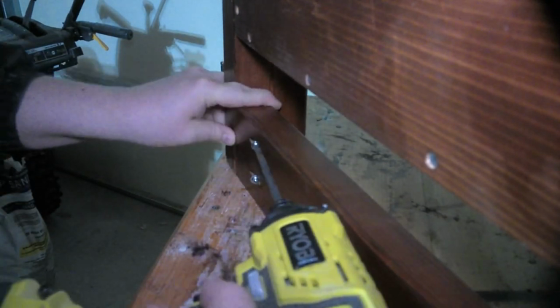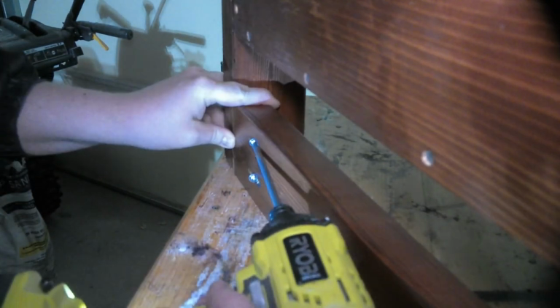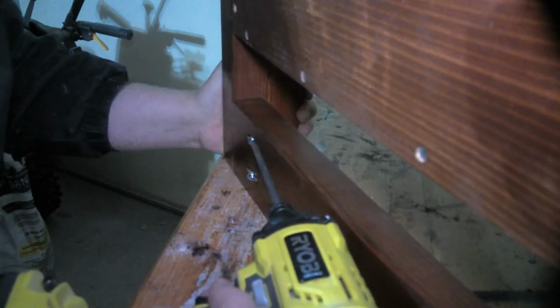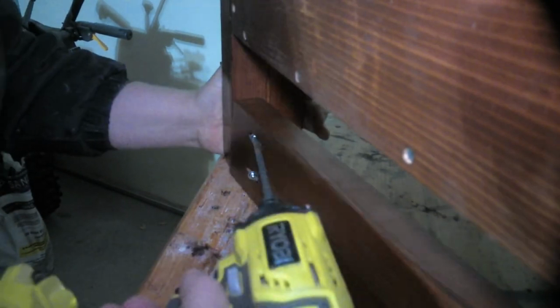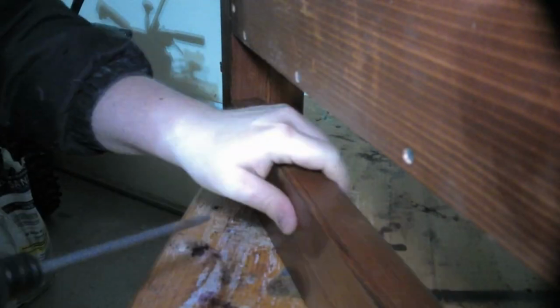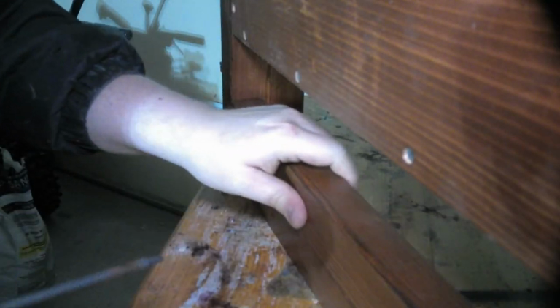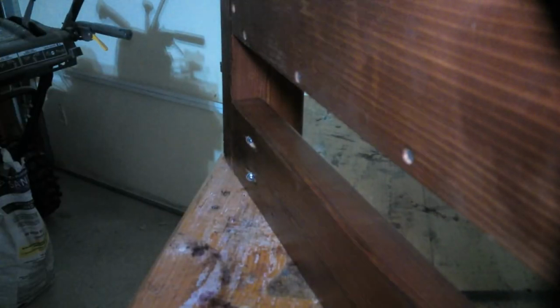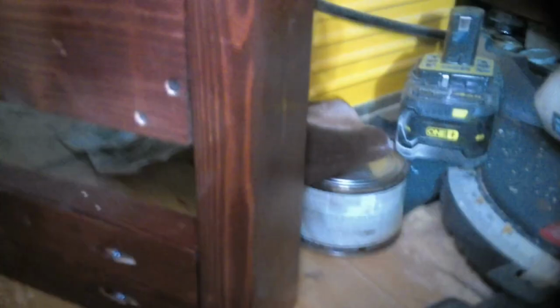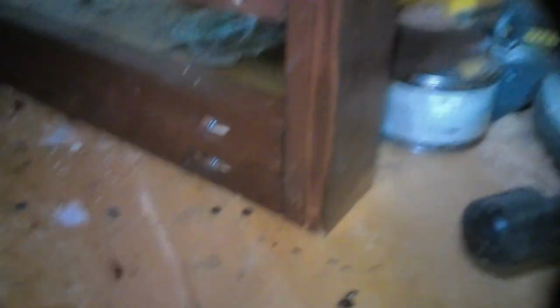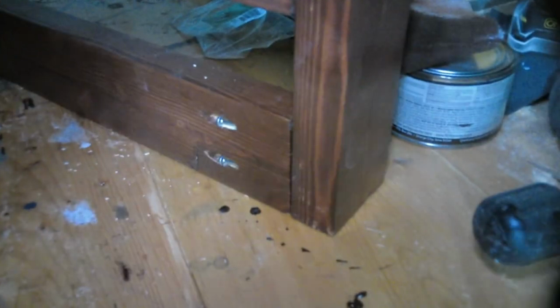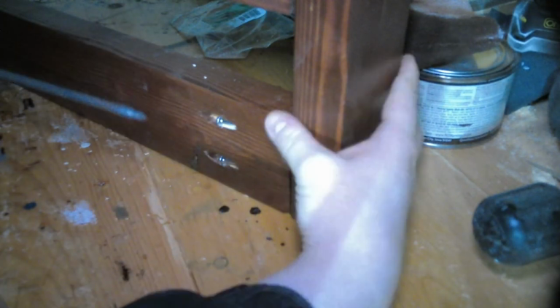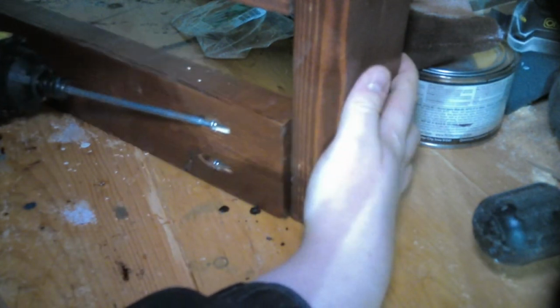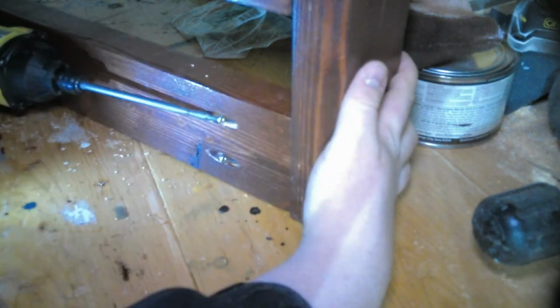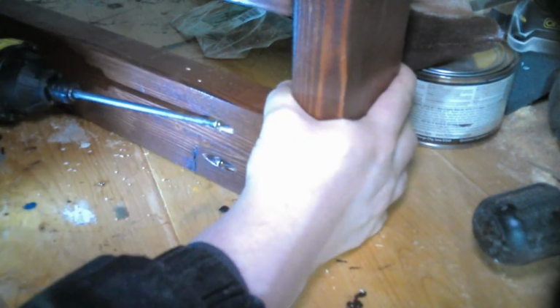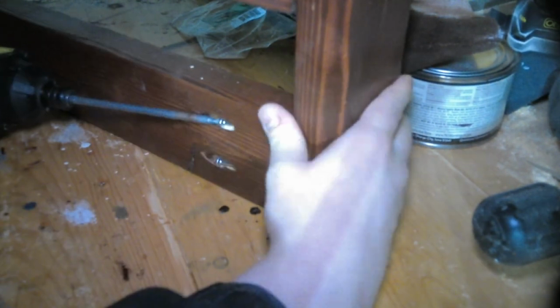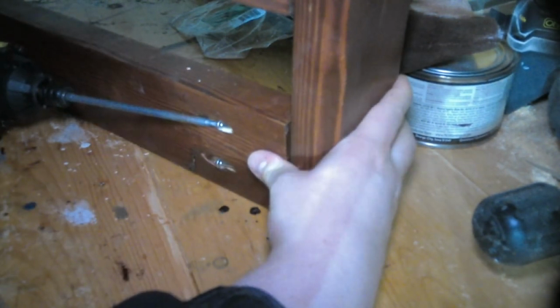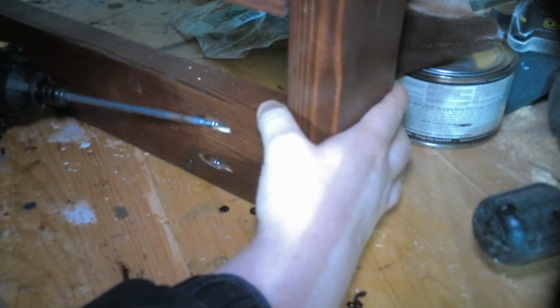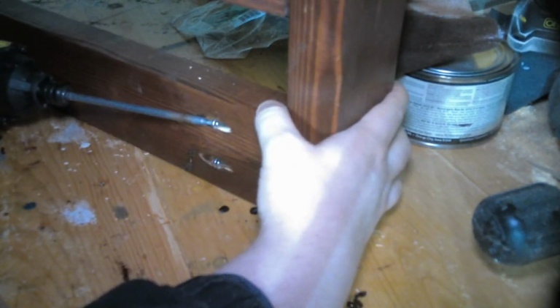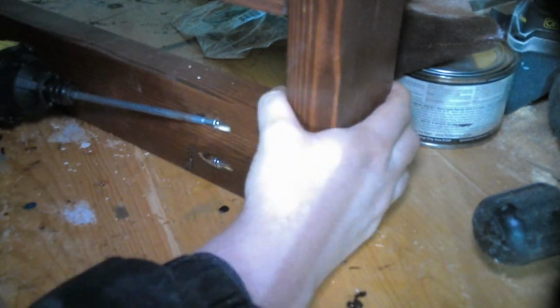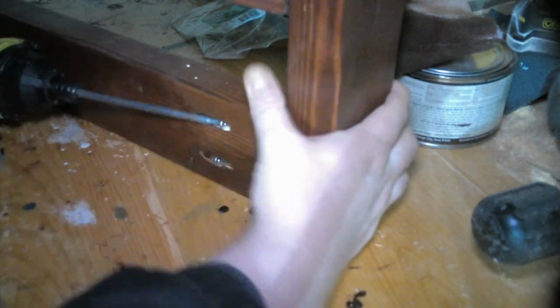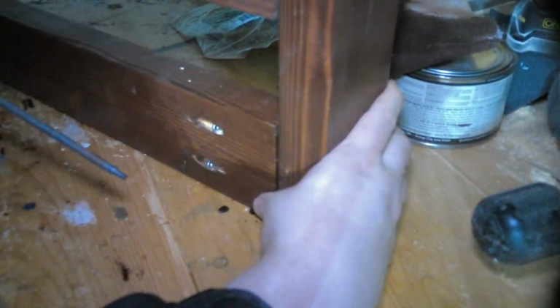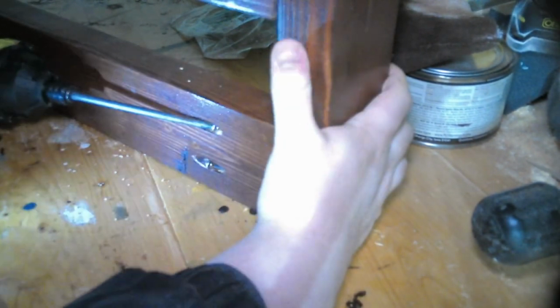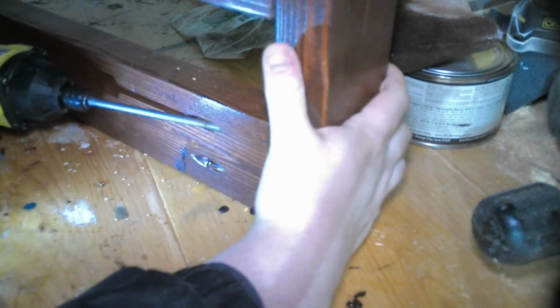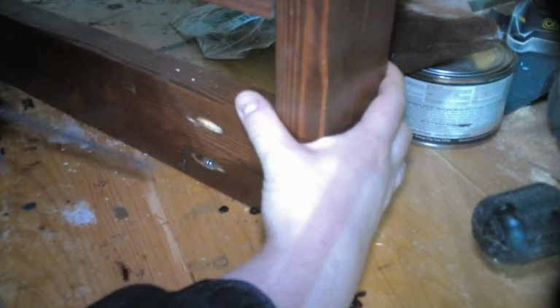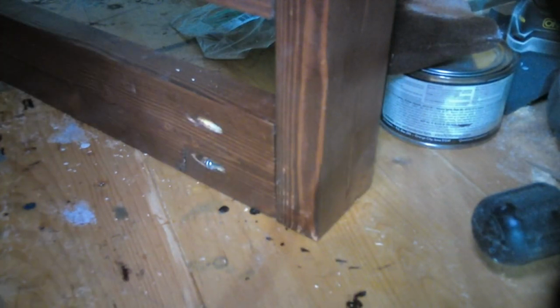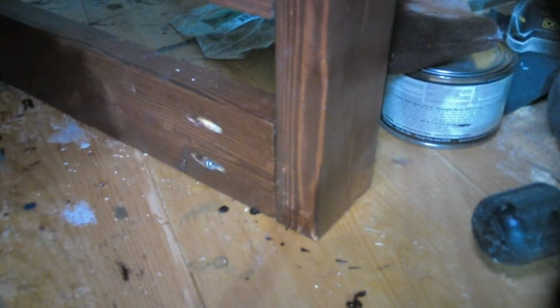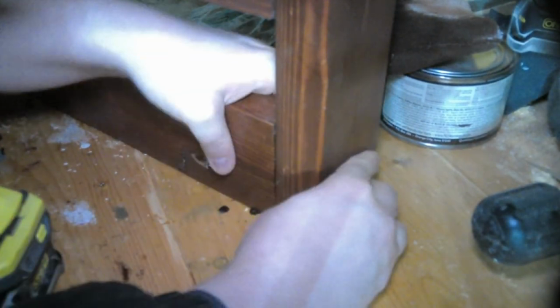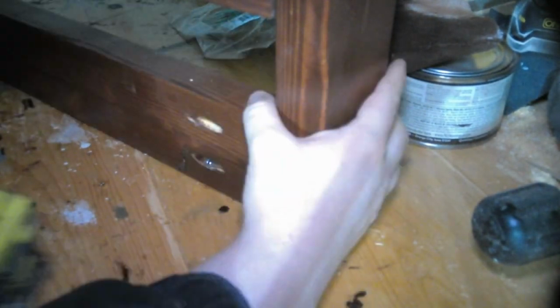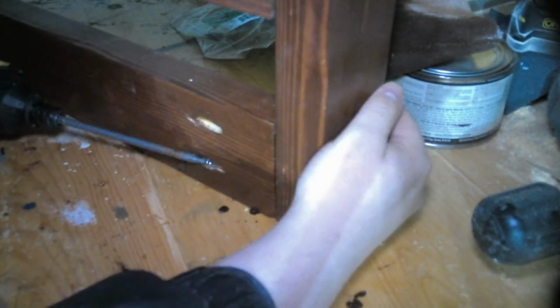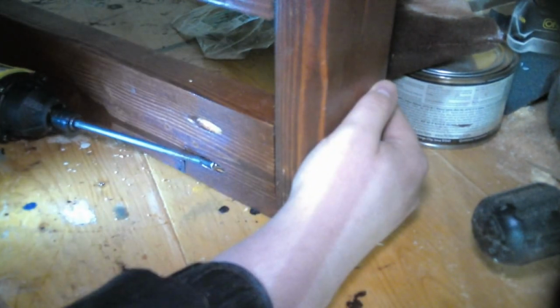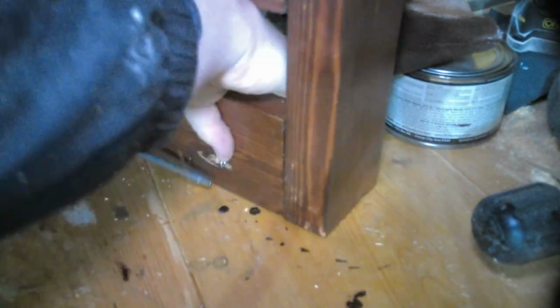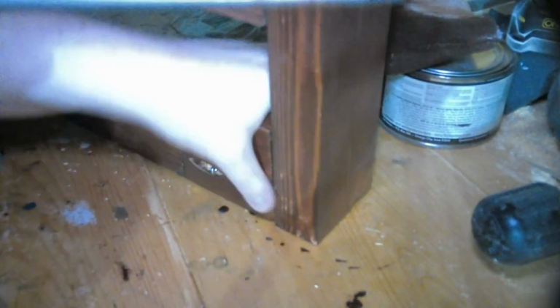Now that the 2x4s on the sides are secured, I'm going to be attaching that lower 2x4 to the other 2x4s. I'm going to be using those pocket holes that I drilled earlier to do so.